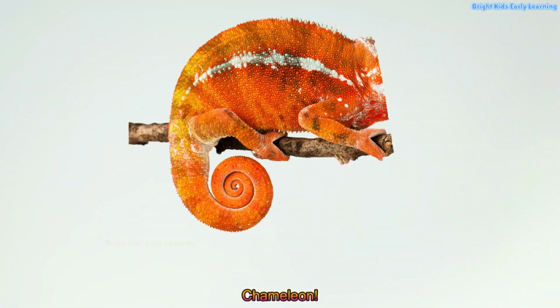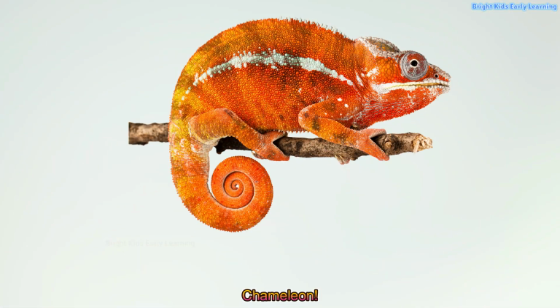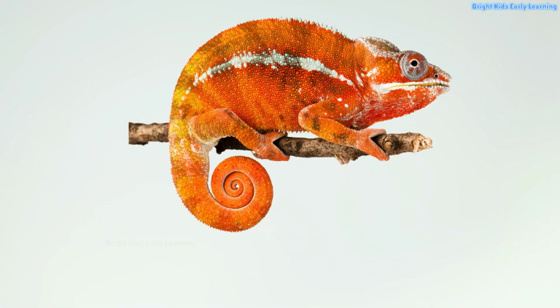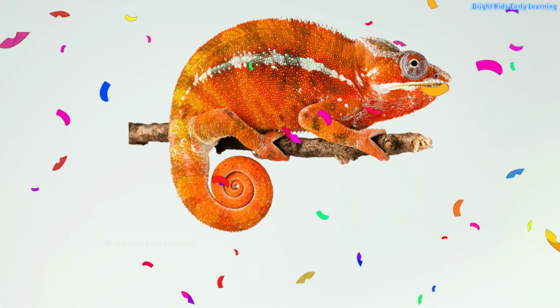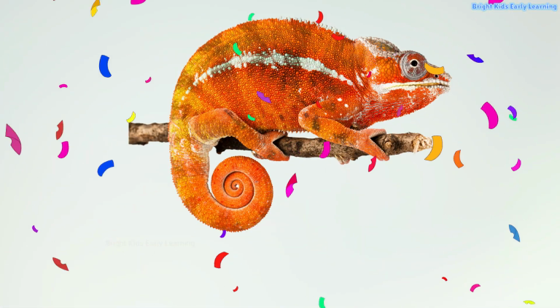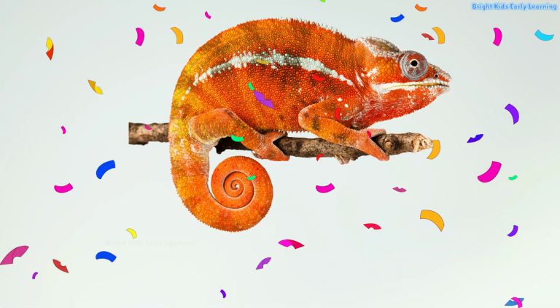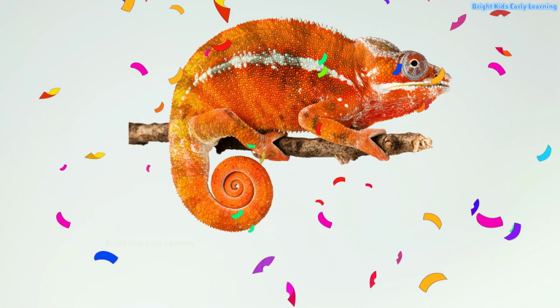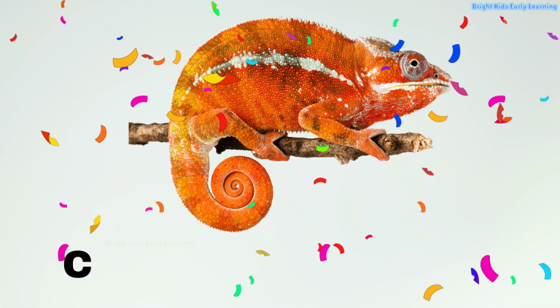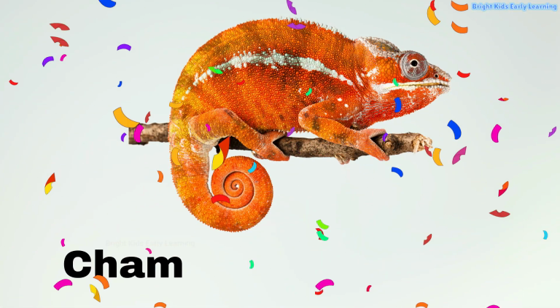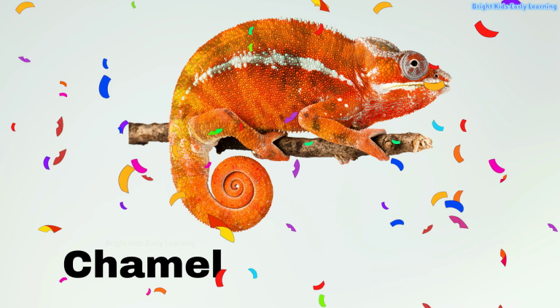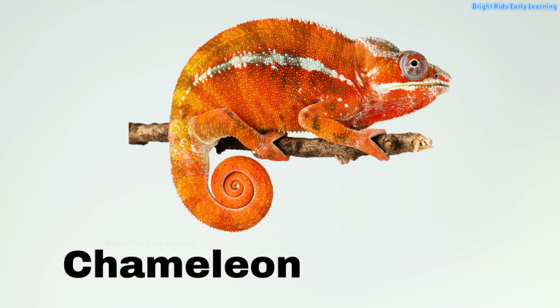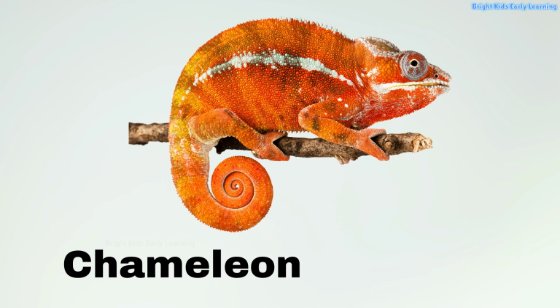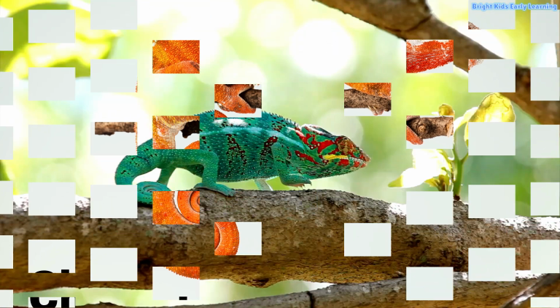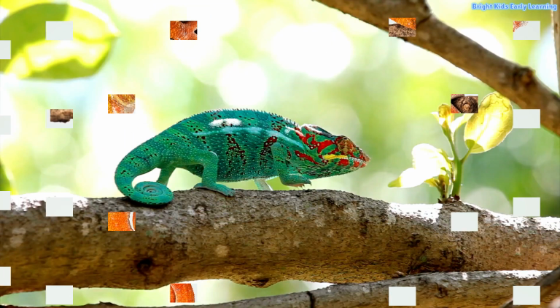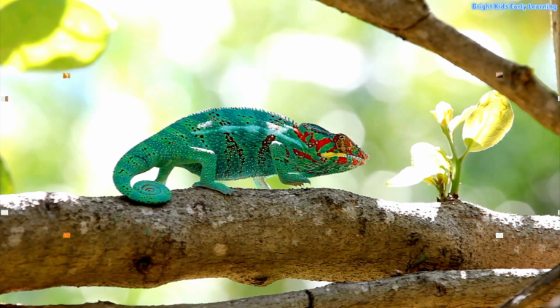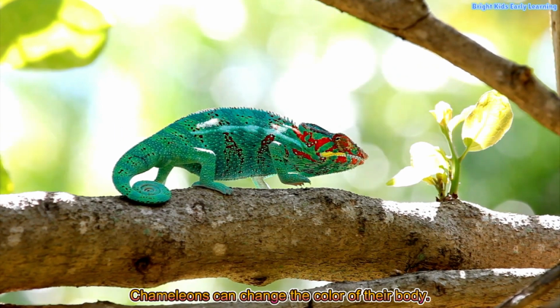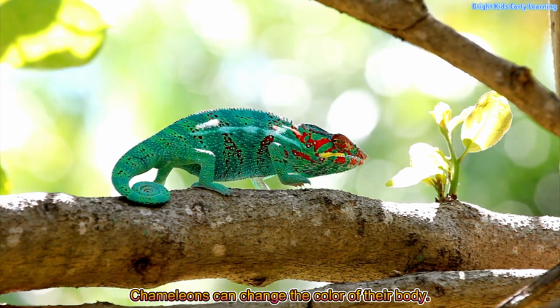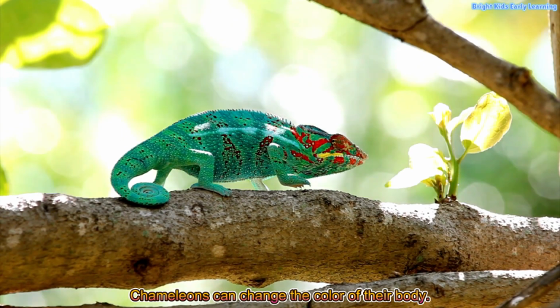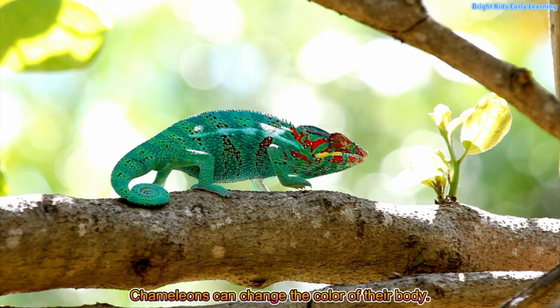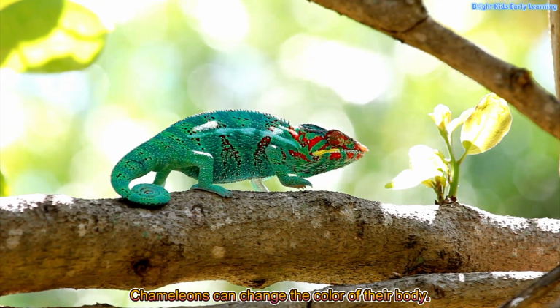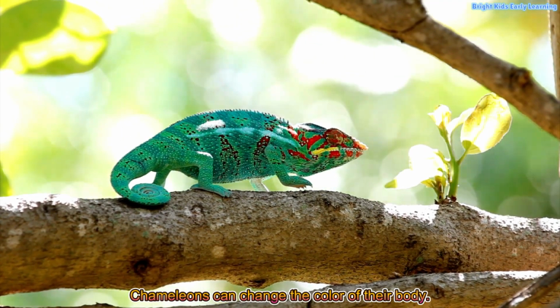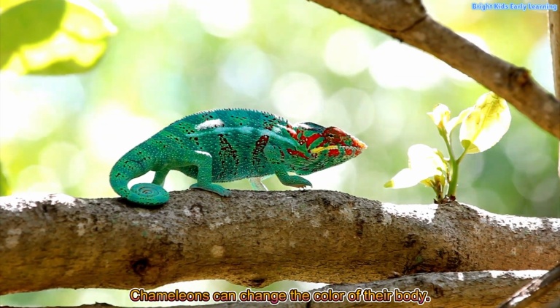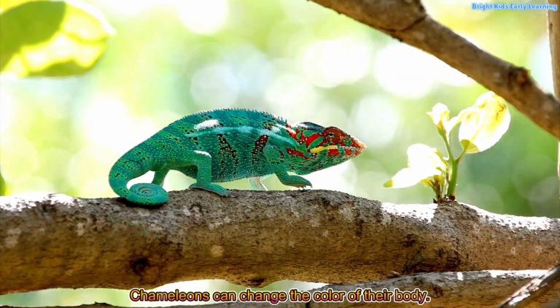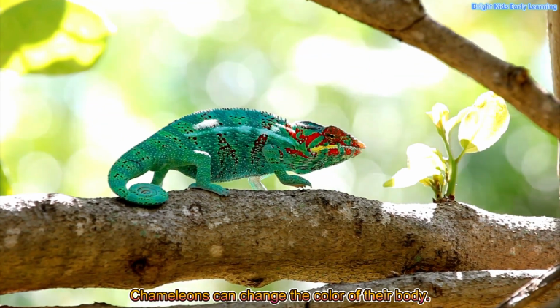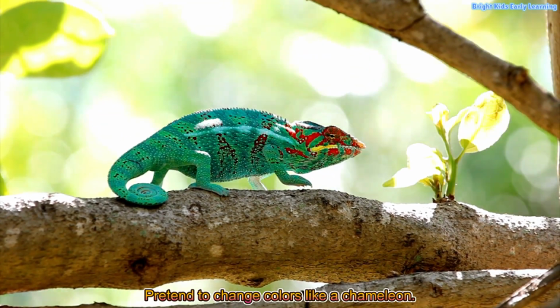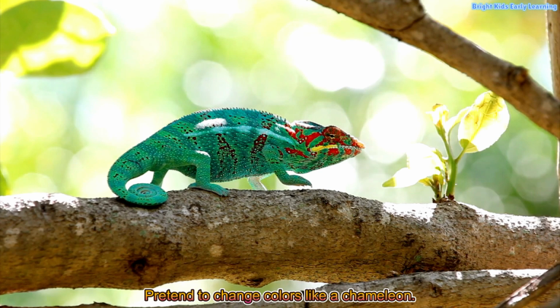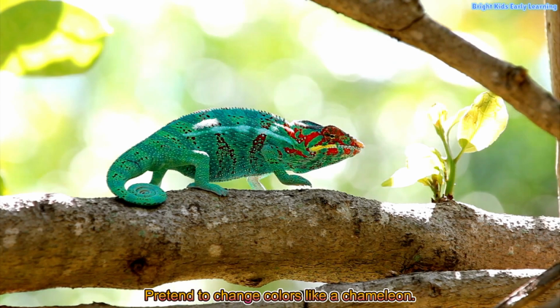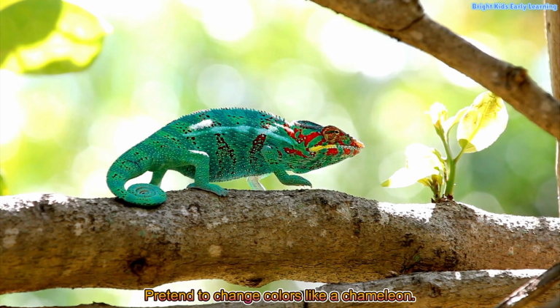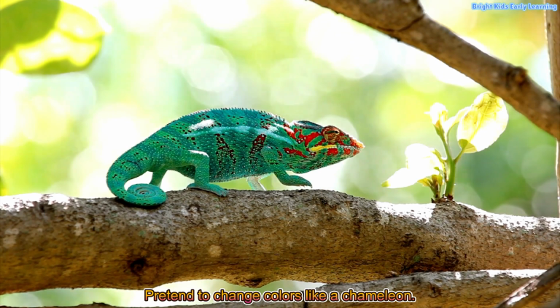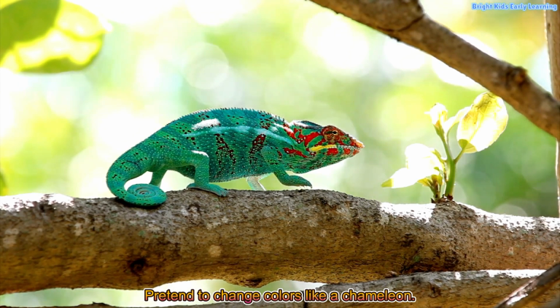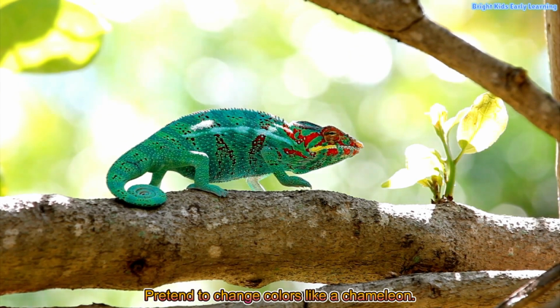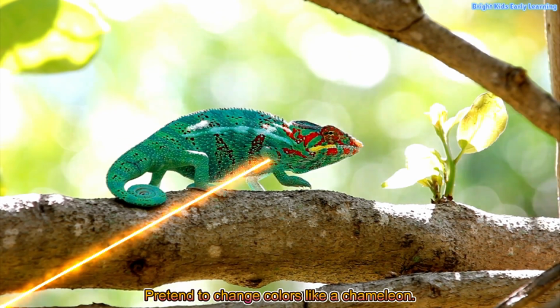Chameleon! Yay! Chameleons can change the color of their body. Pretend to change colors like a chameleon.